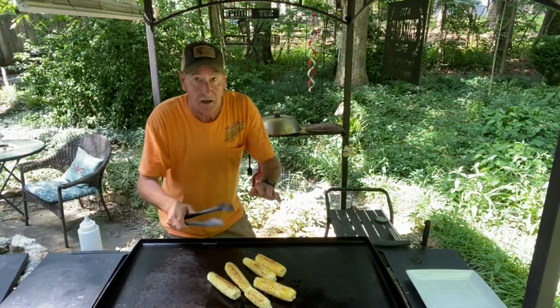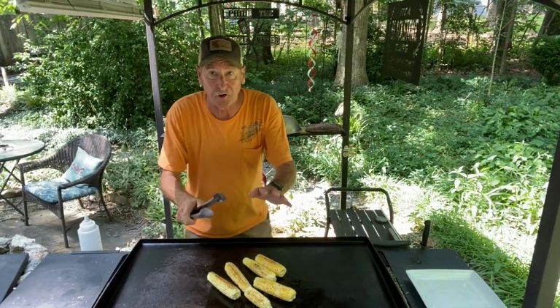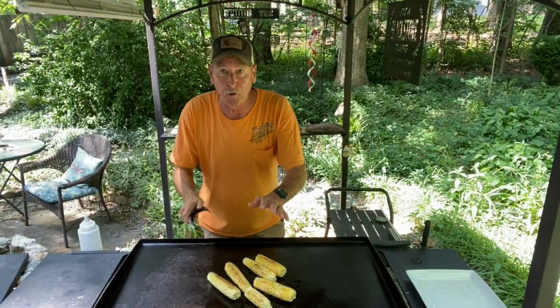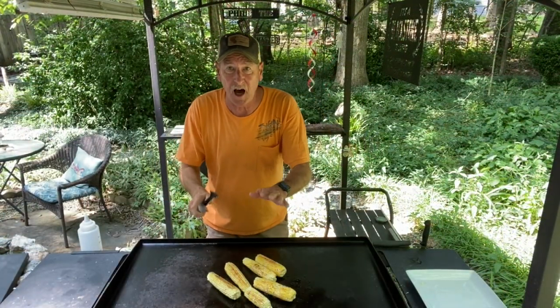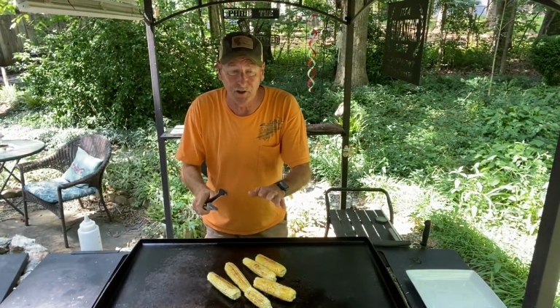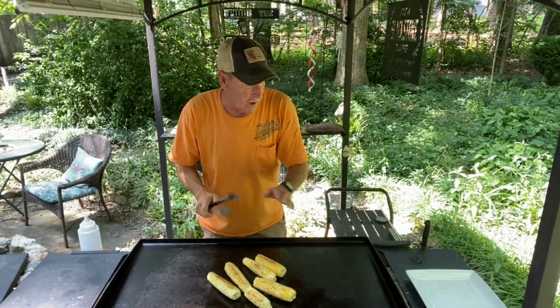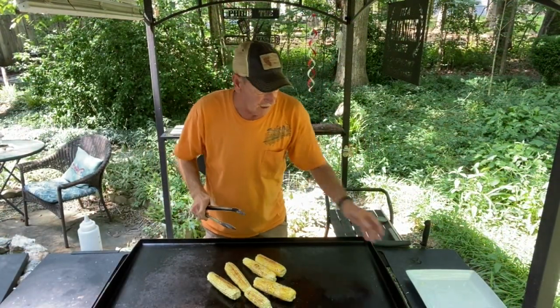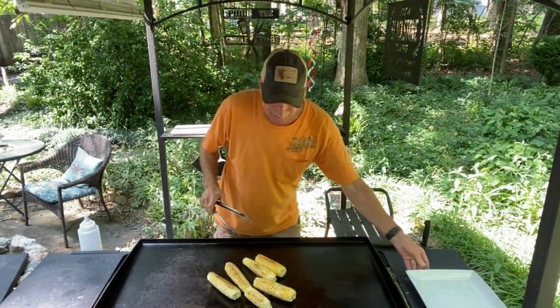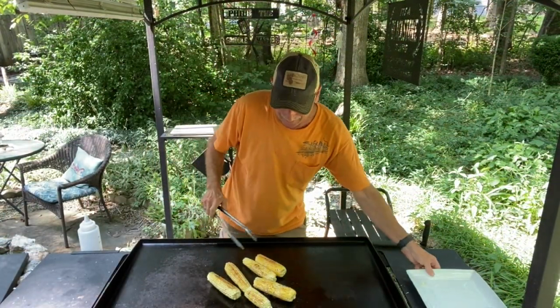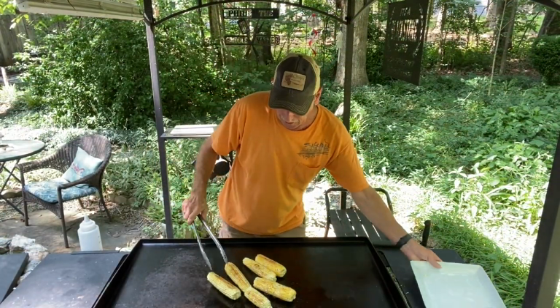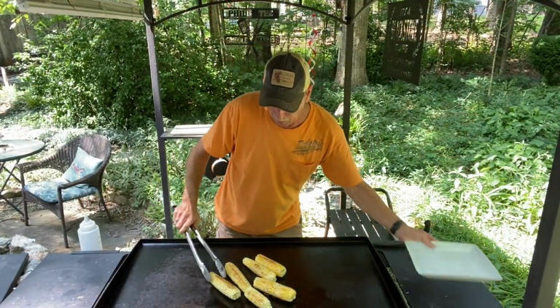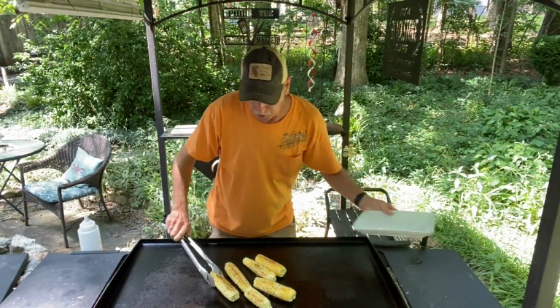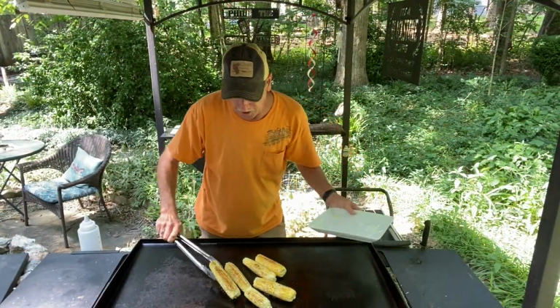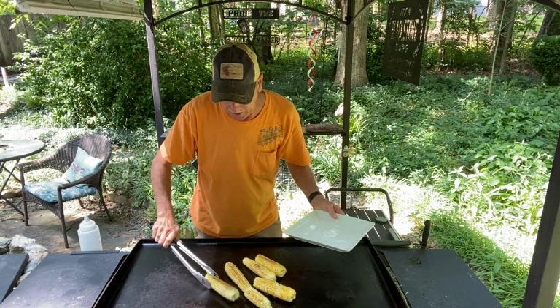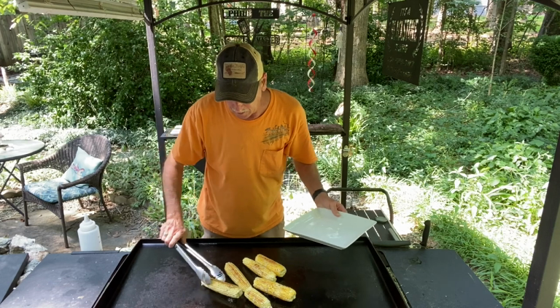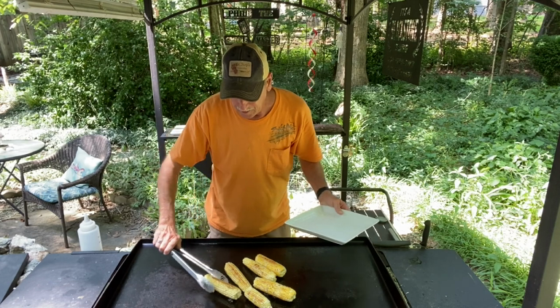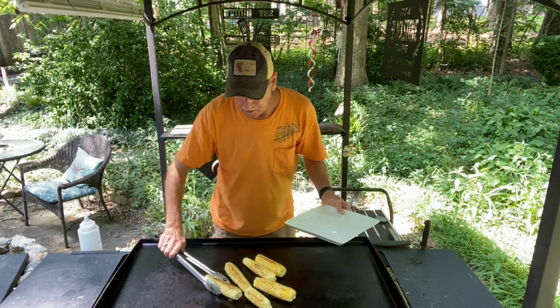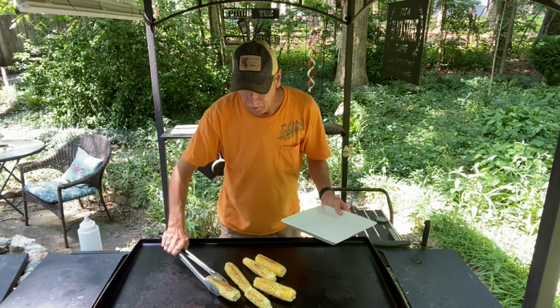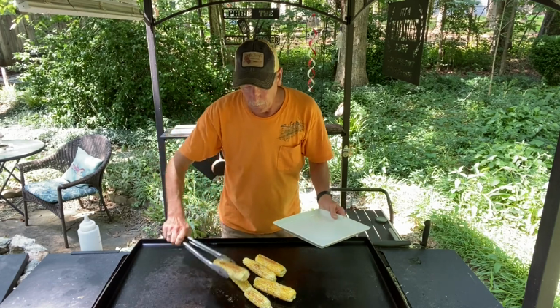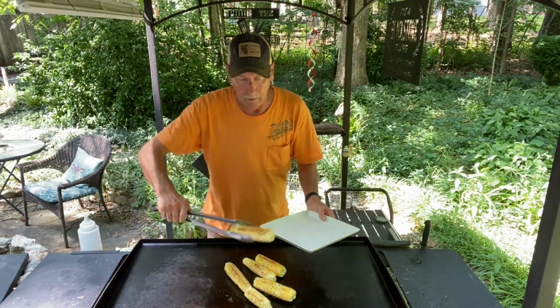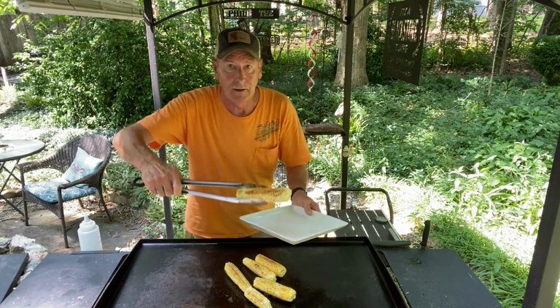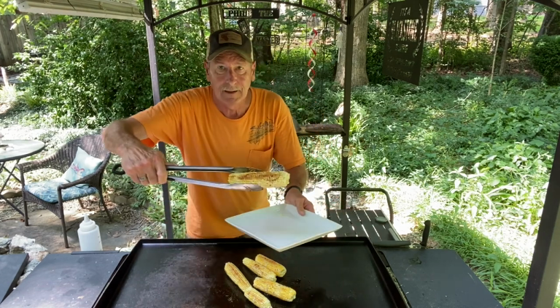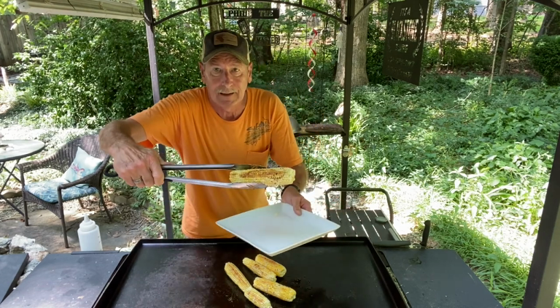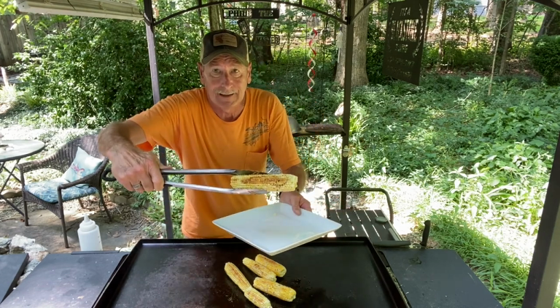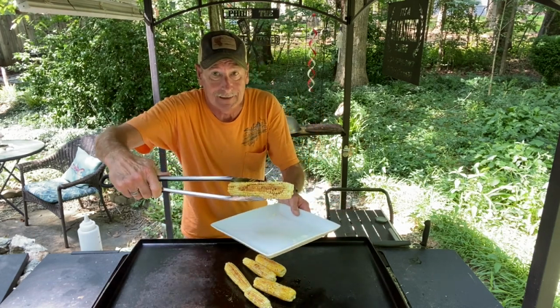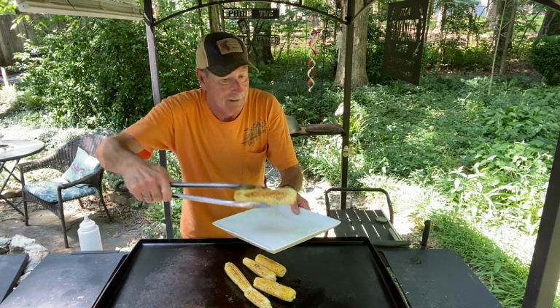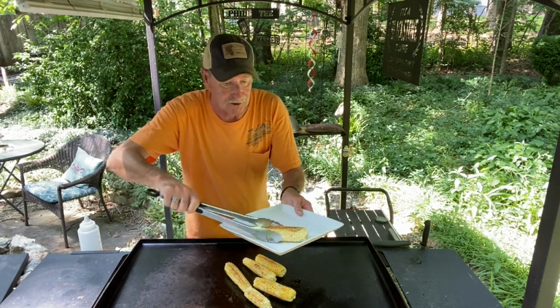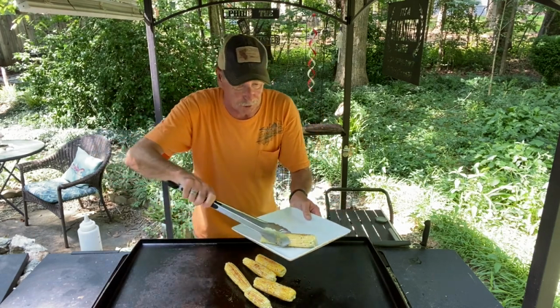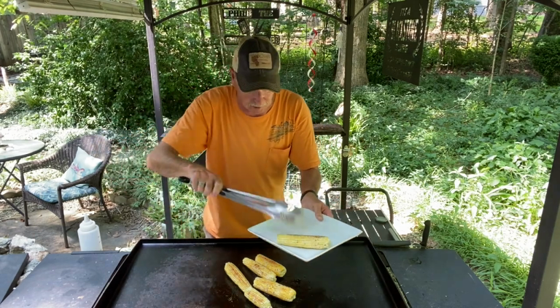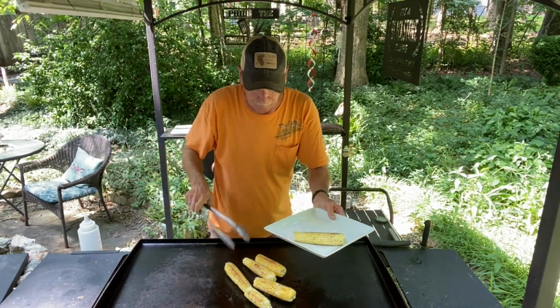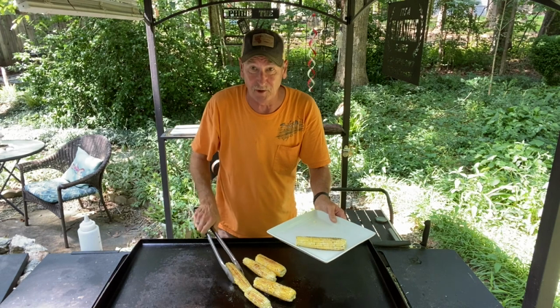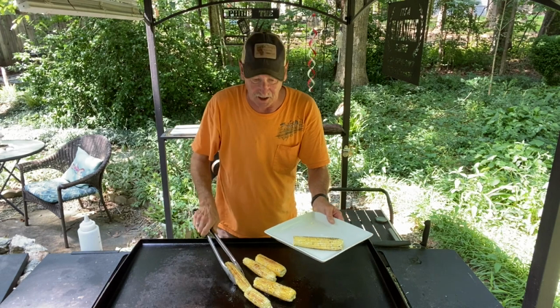This corn on the cob is ready. Let's plate this up, I want you to check it out. This is a good corn on the cob. This is going to be delicious.